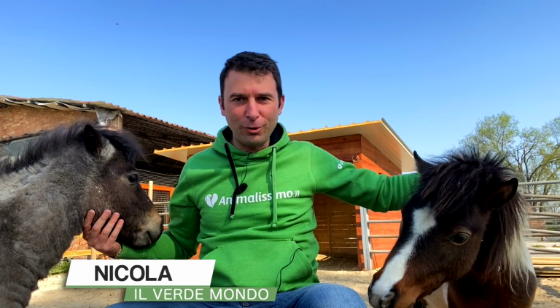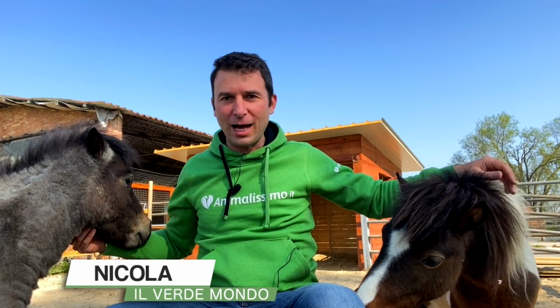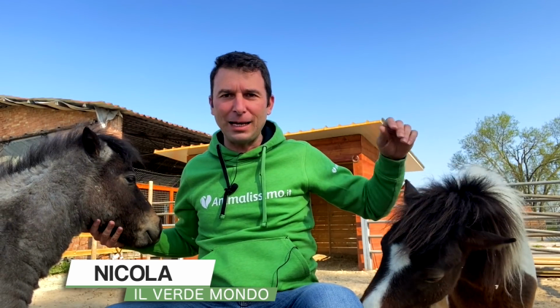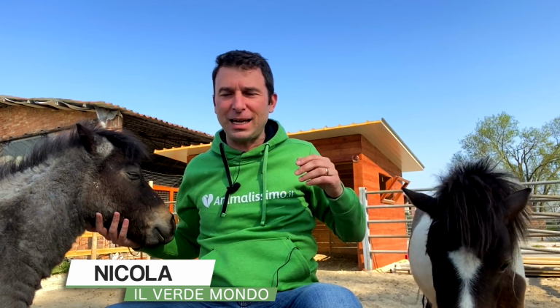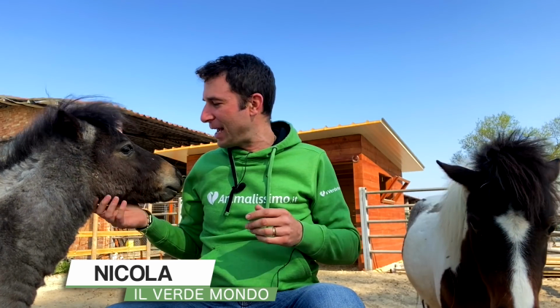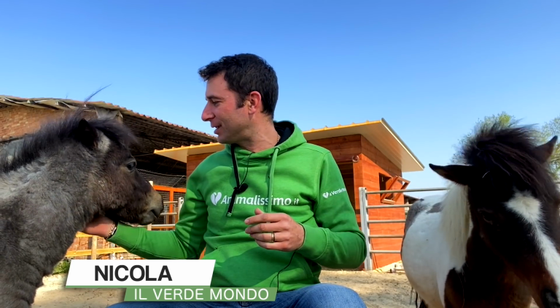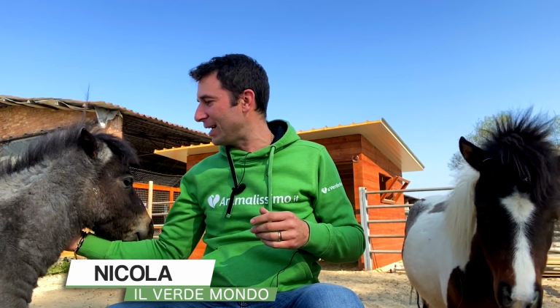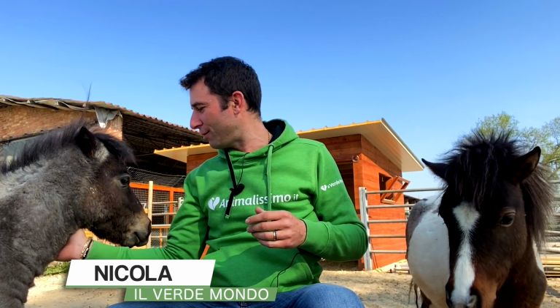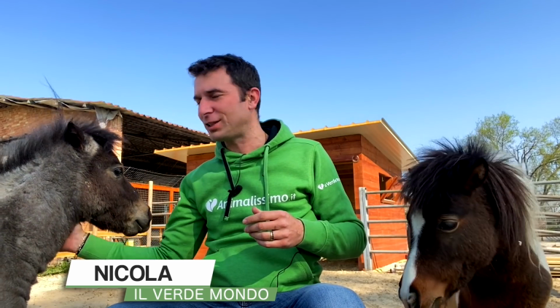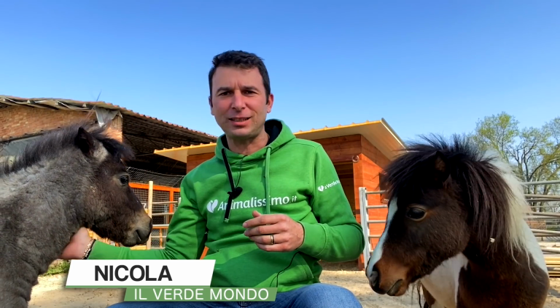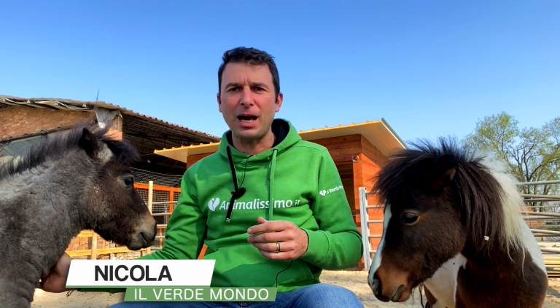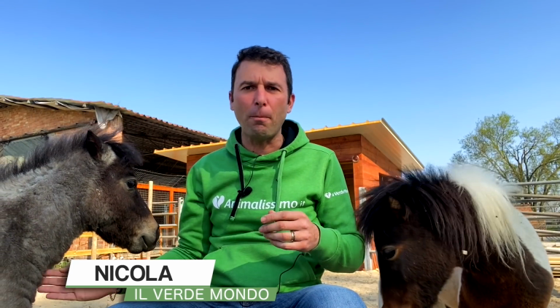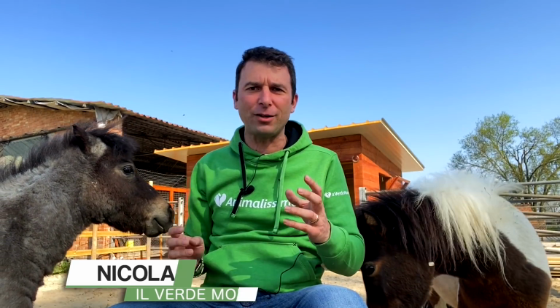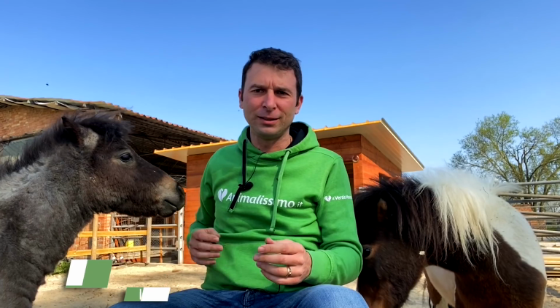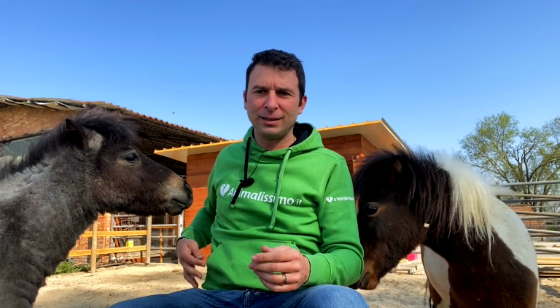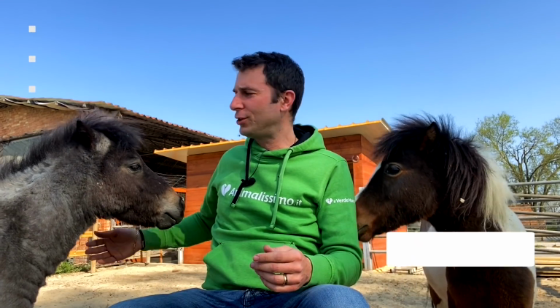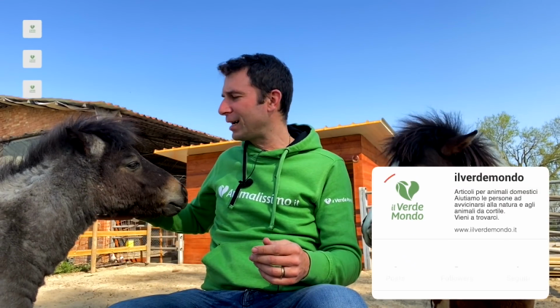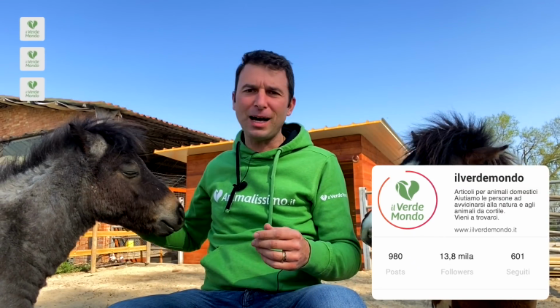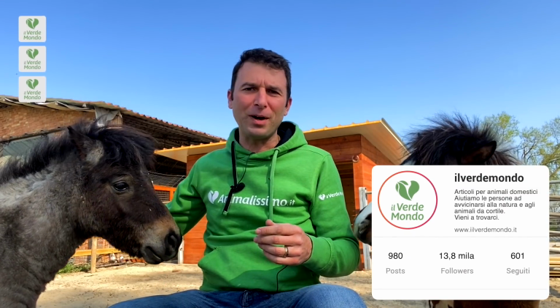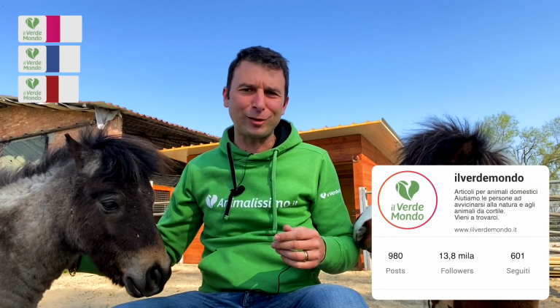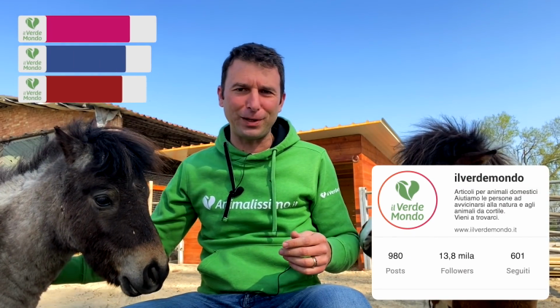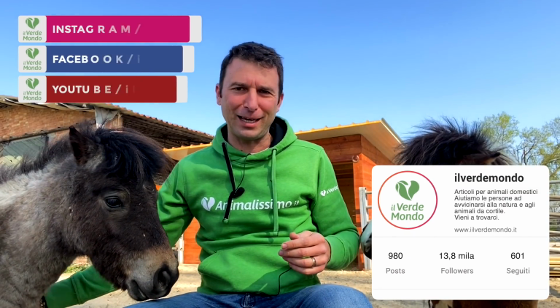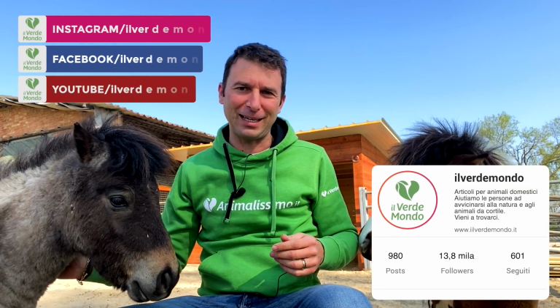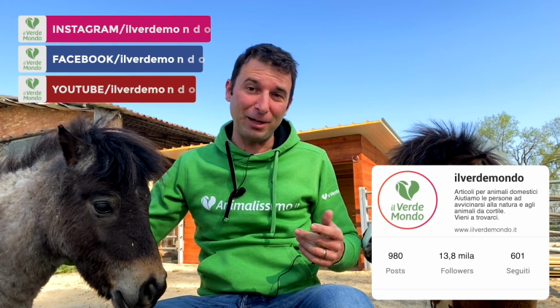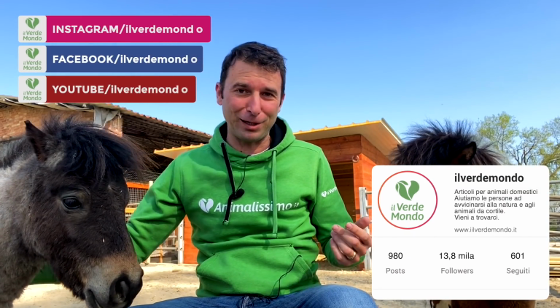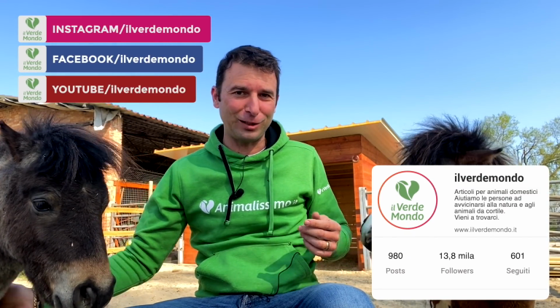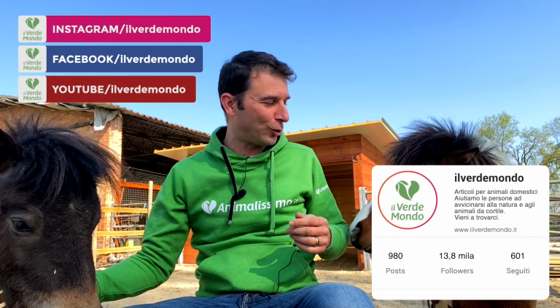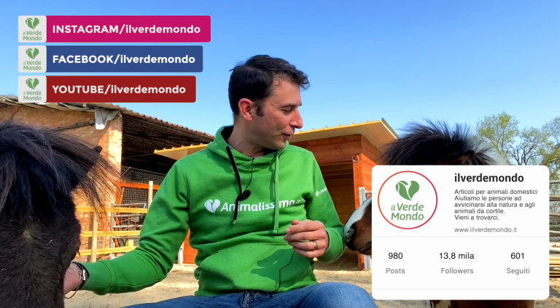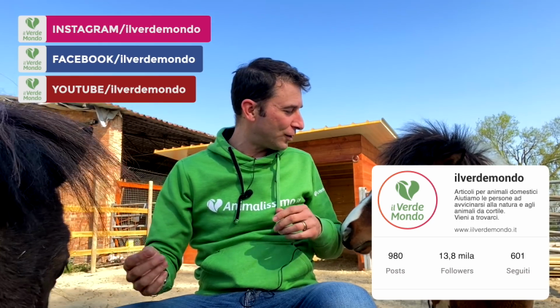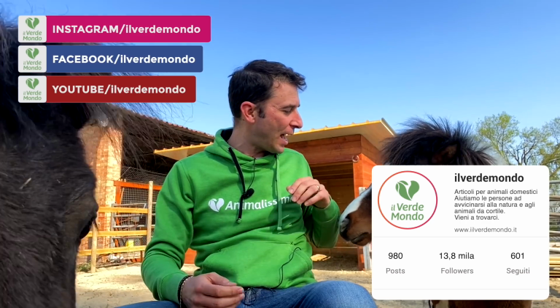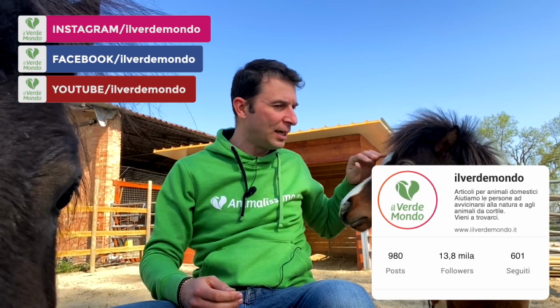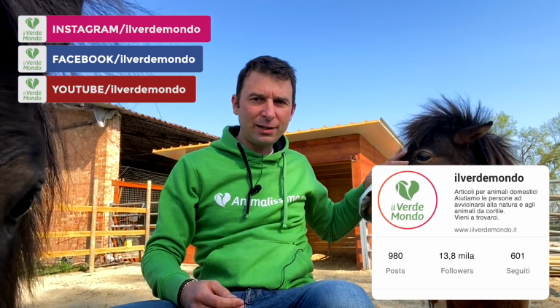Alla mia destra, alla vostra sinistra, abbiamo Mario, già chiamato Marietto chiaramente per le sue dimensioni, lo avete visto.